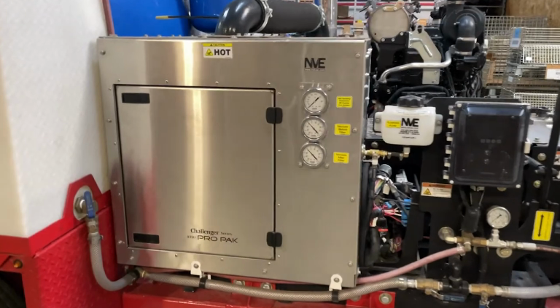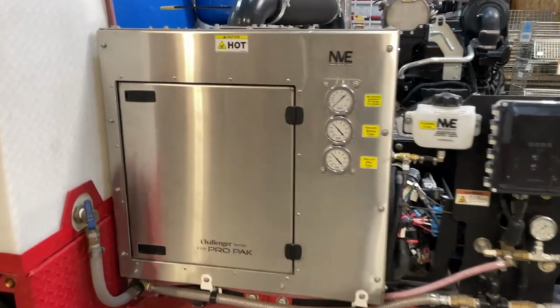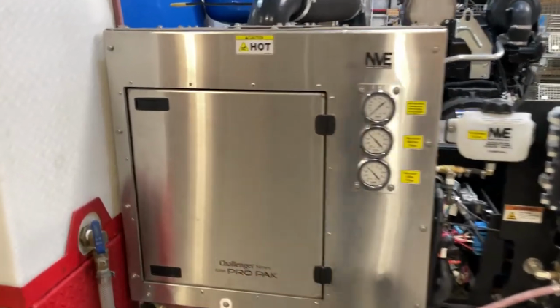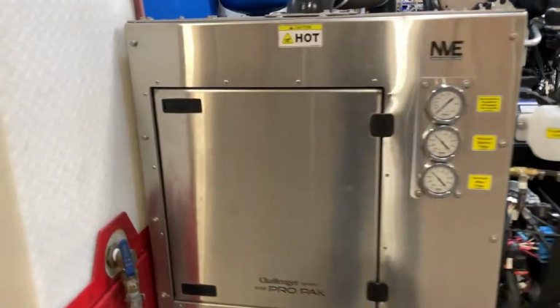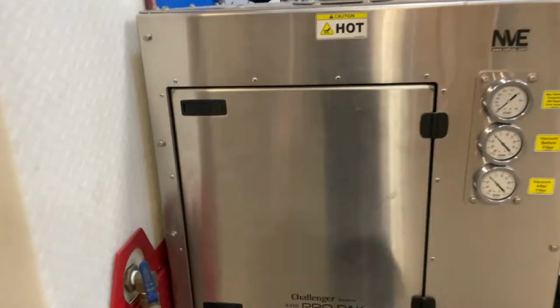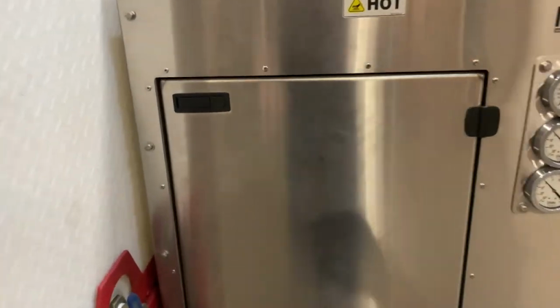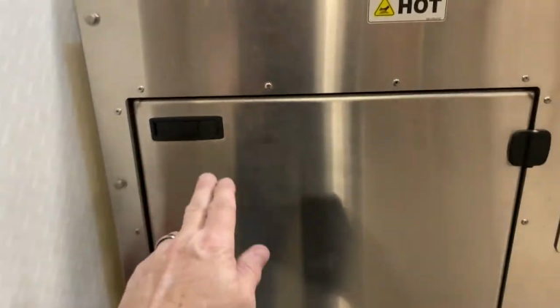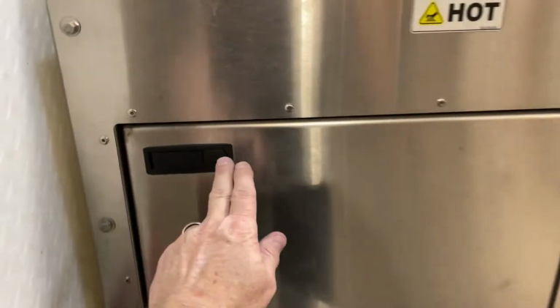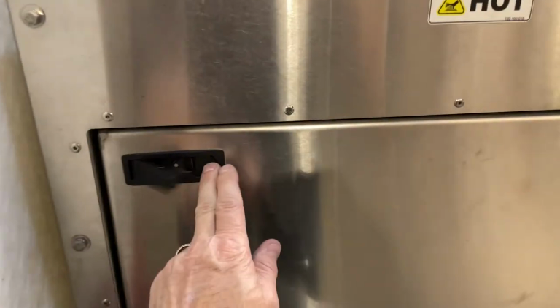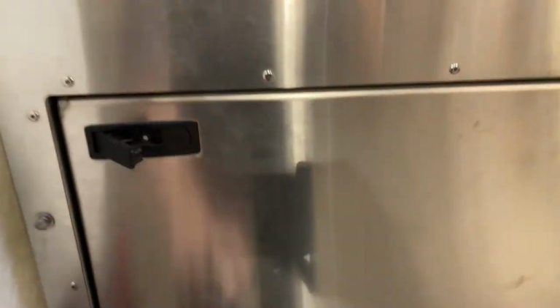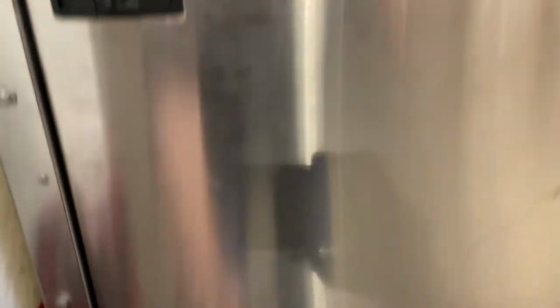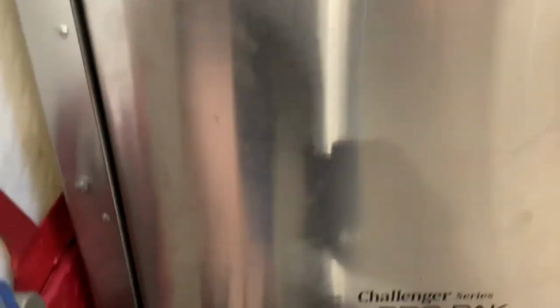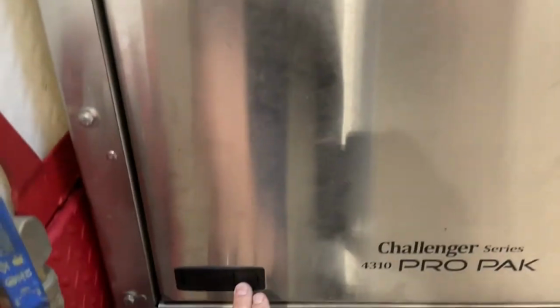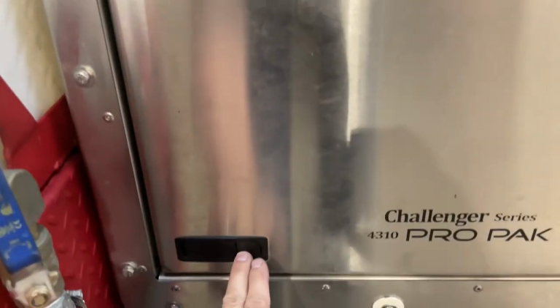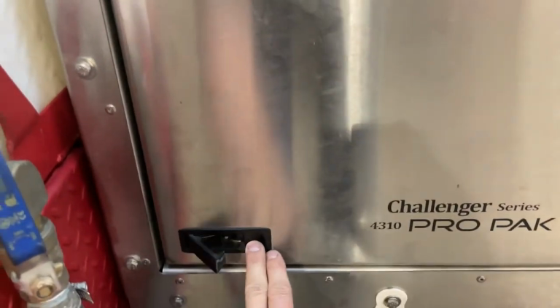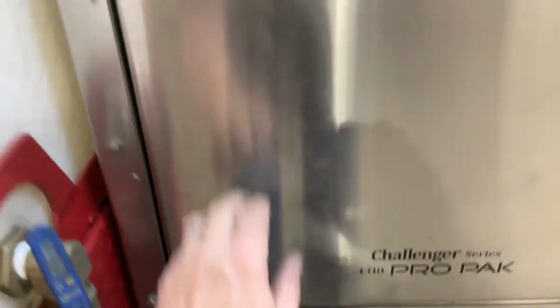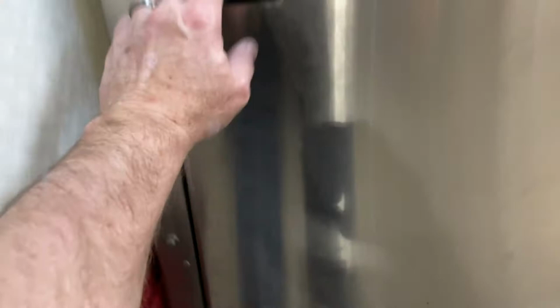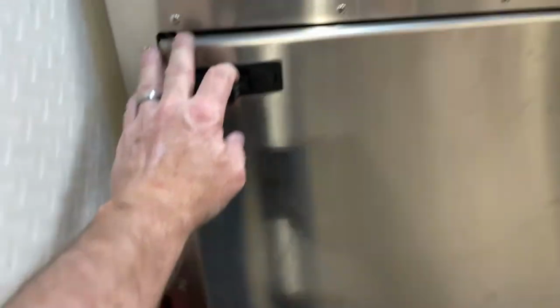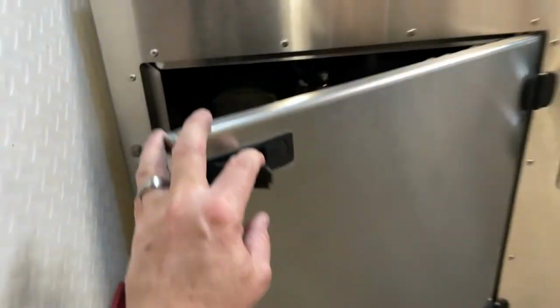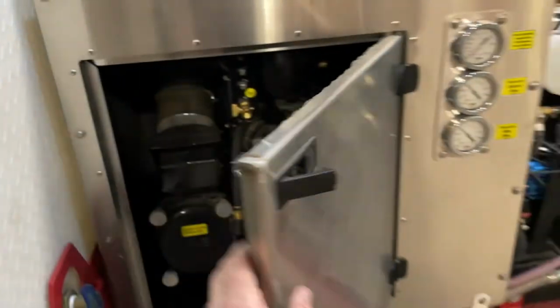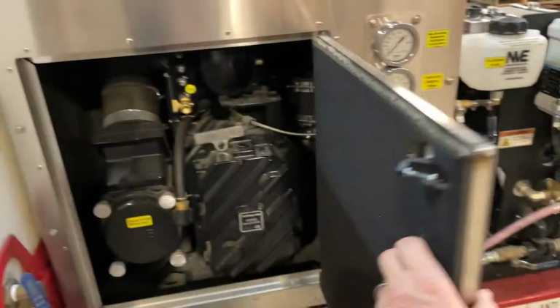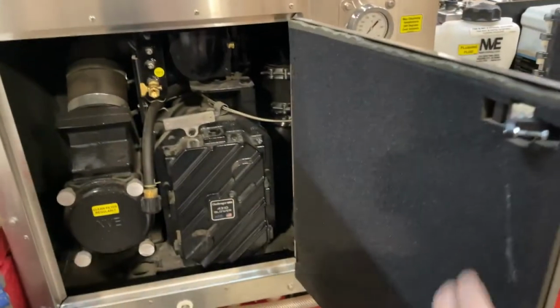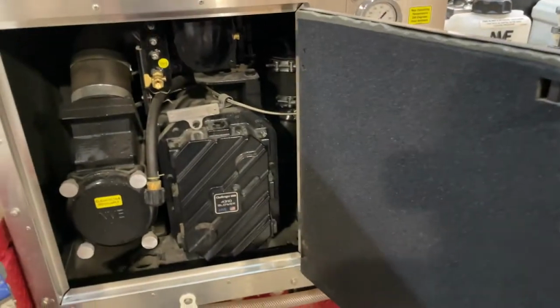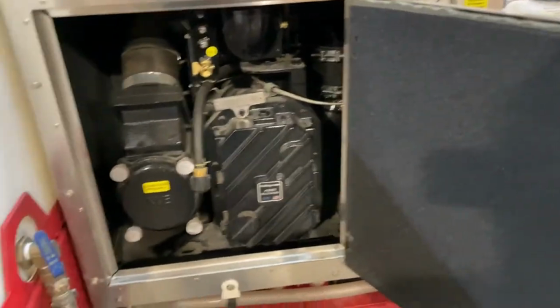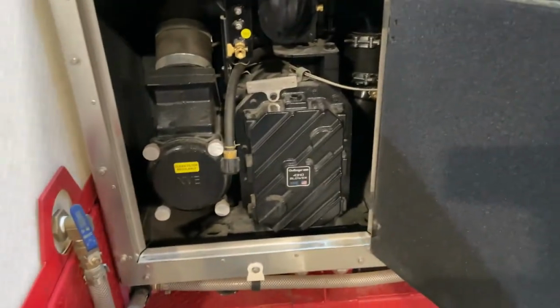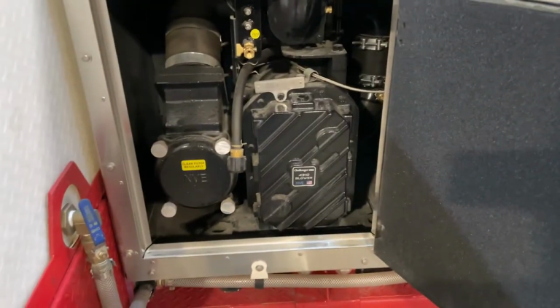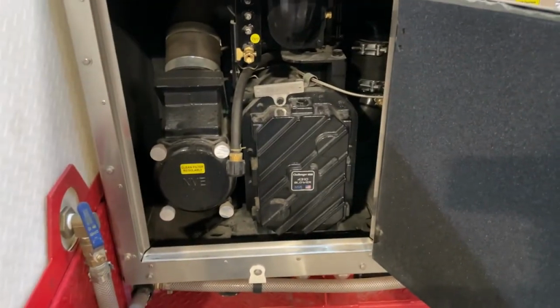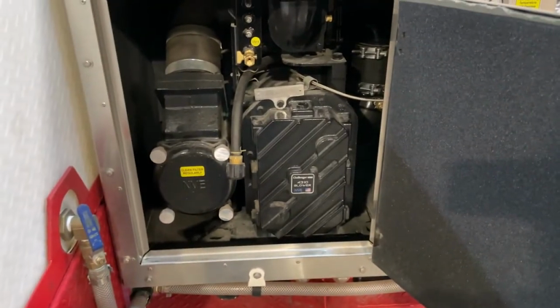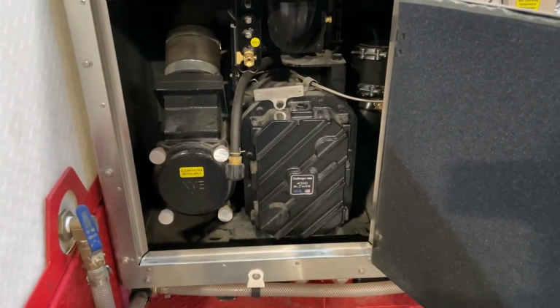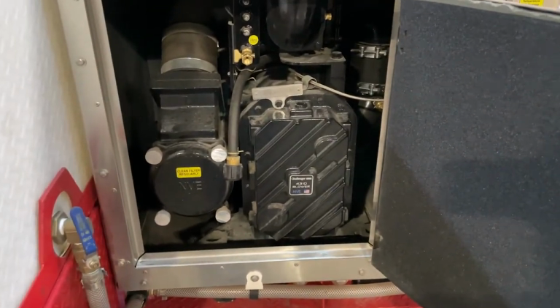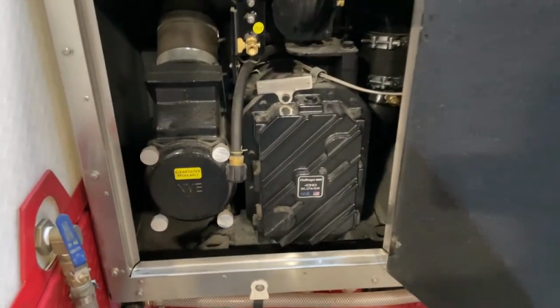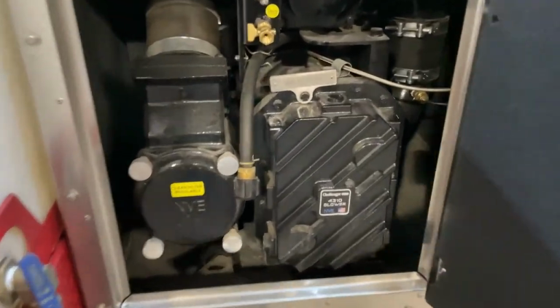Let's go ahead and open the door — hit those latches and open the door. When you open the door, you're going to see the rear sump of the blower.